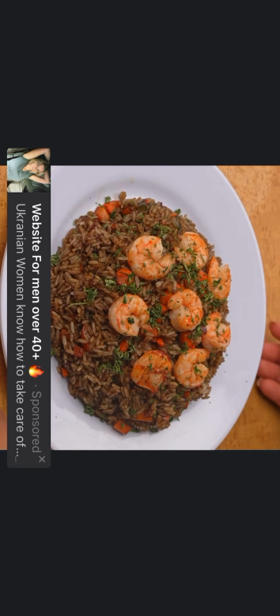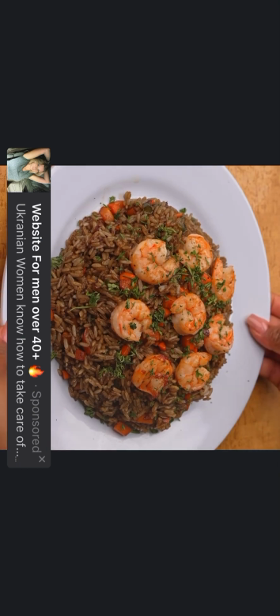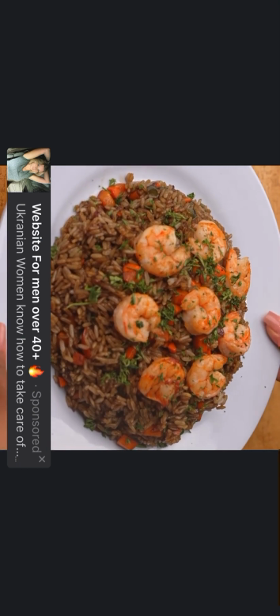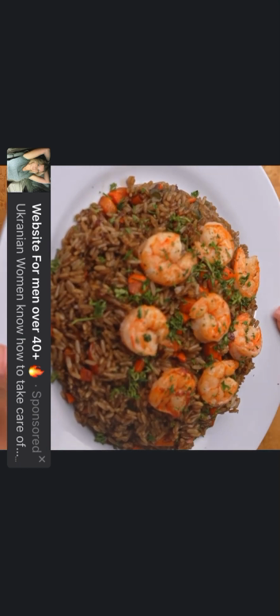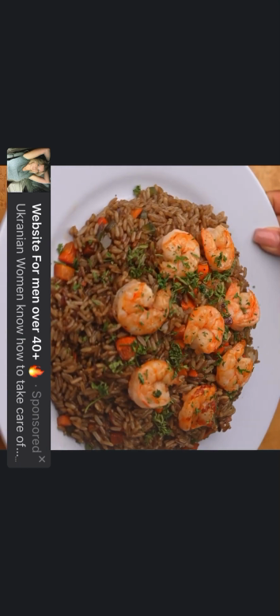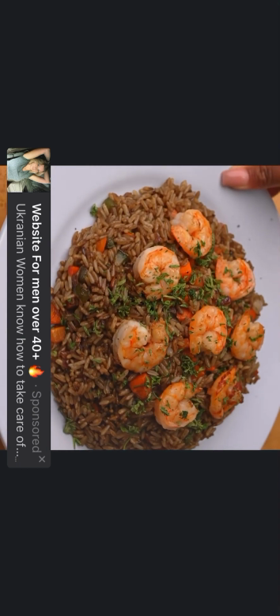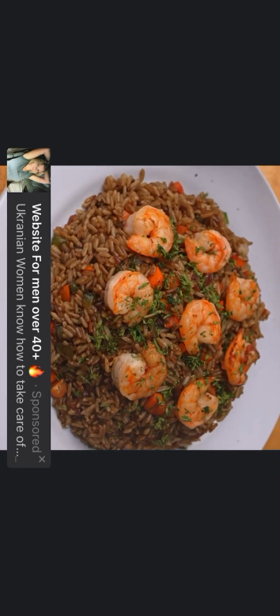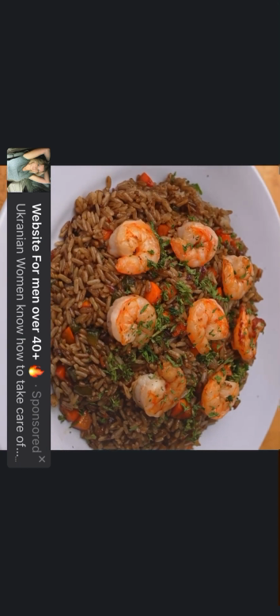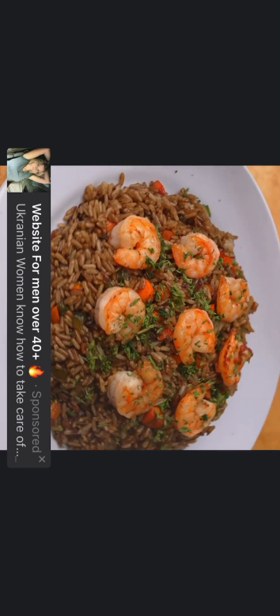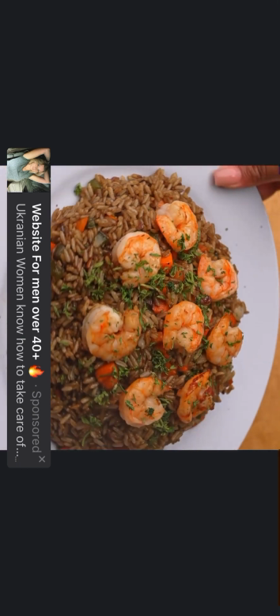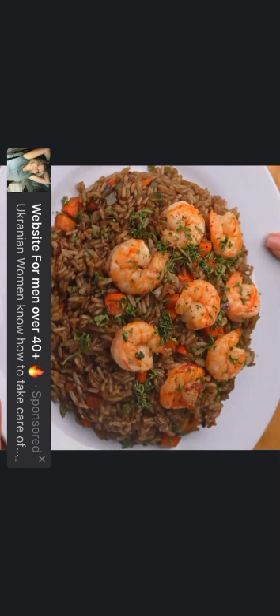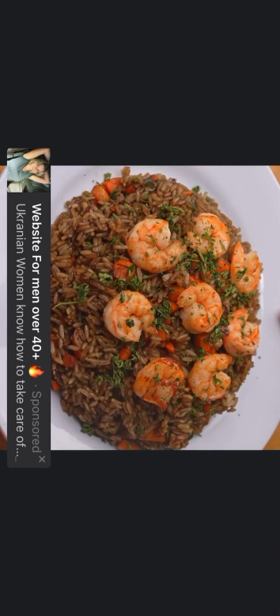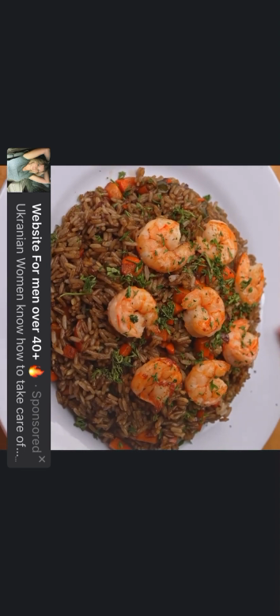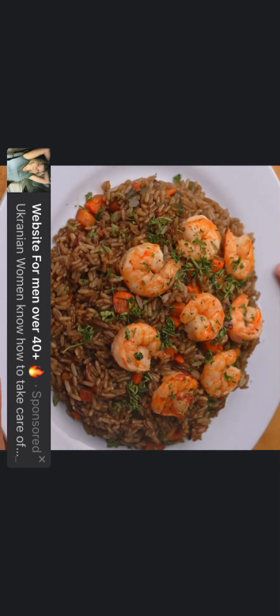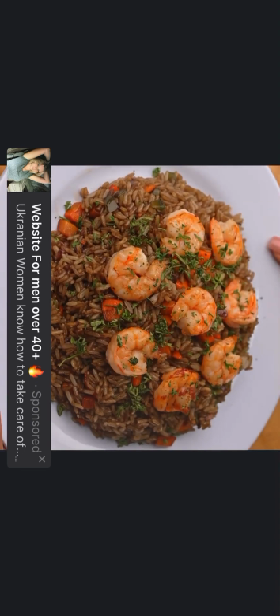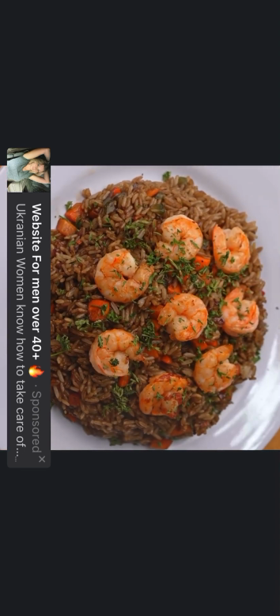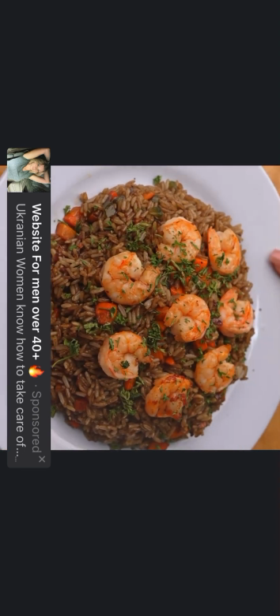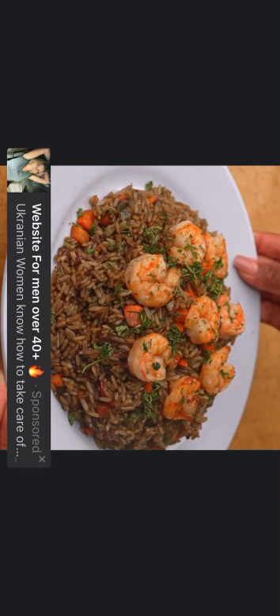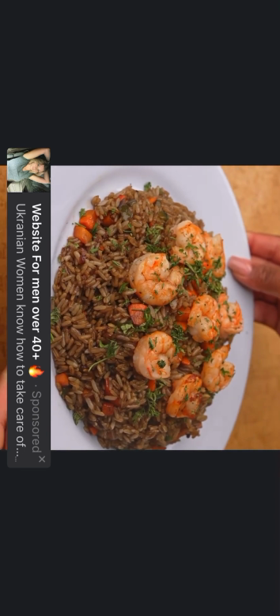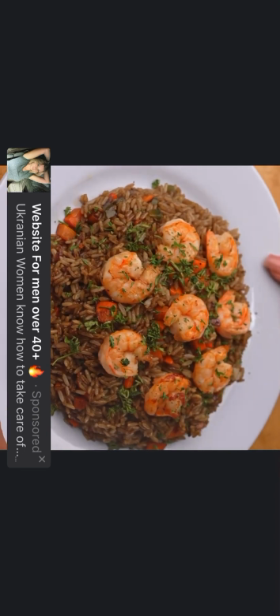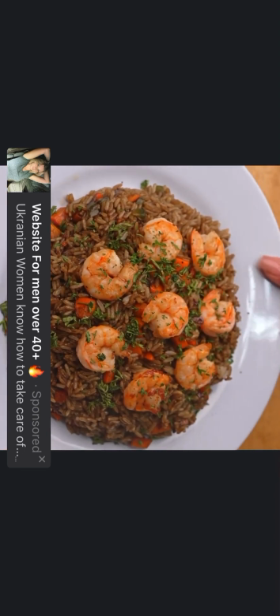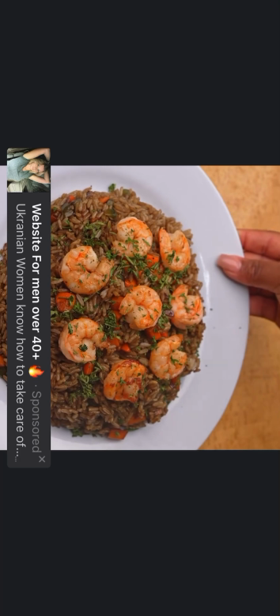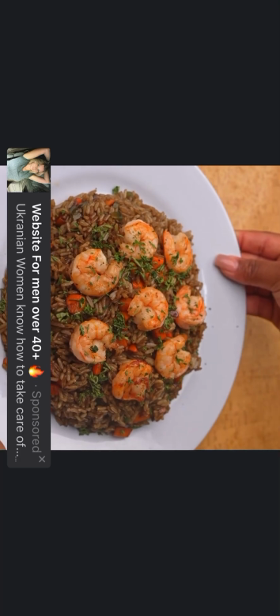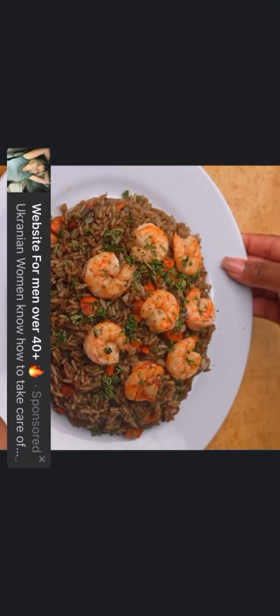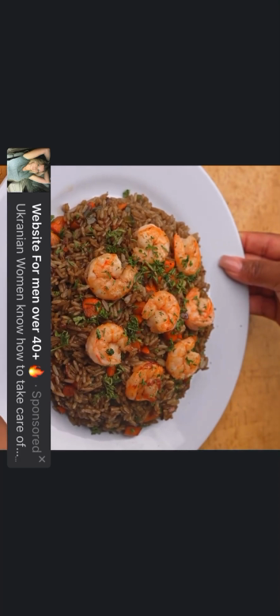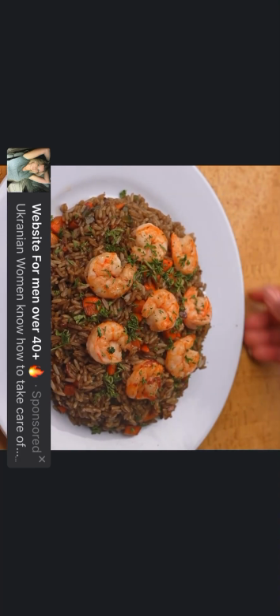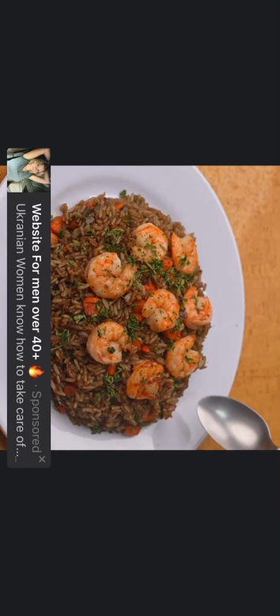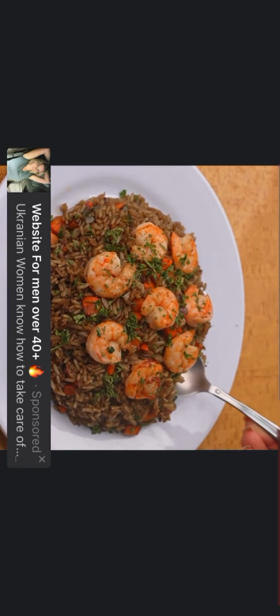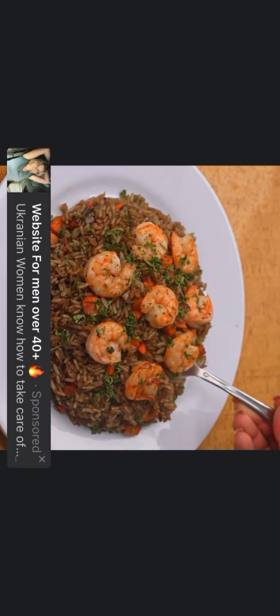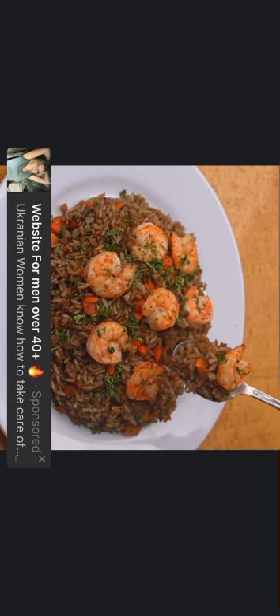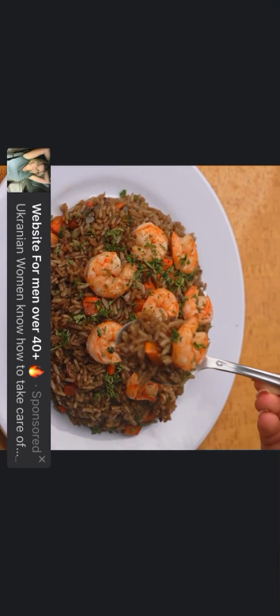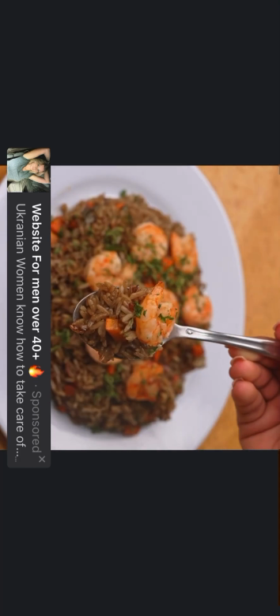If you have watched this recipe all the way to the end, leave me the word 'oriental rice' to let me know you saw it until the end. Thank you for watching. Tell me if this is the first time you have seen one of my recipes. I send you a big hug, God bless you, see you in the next recipe.